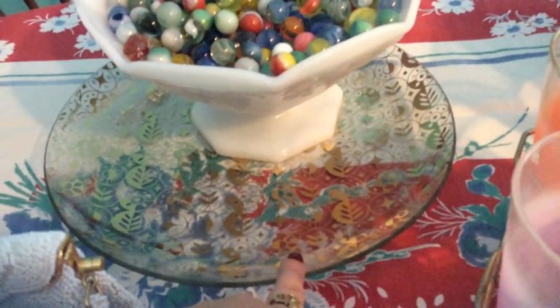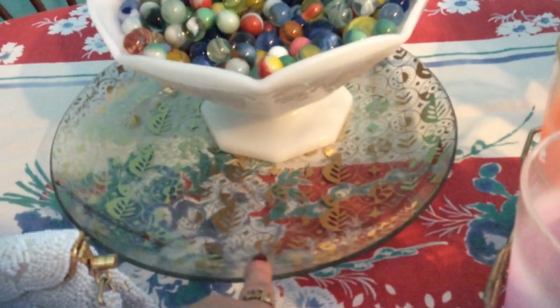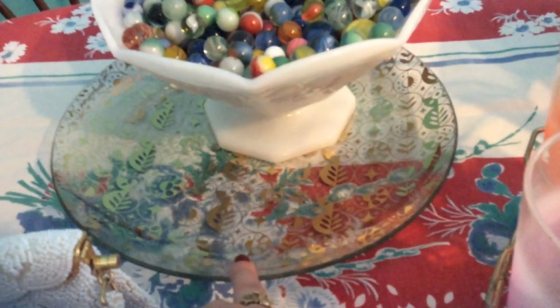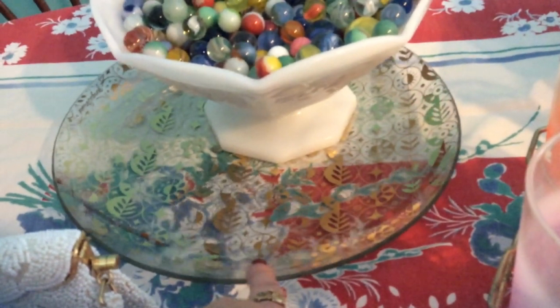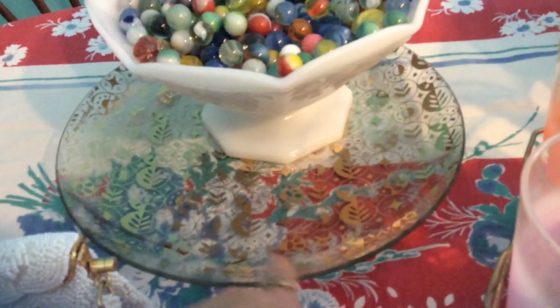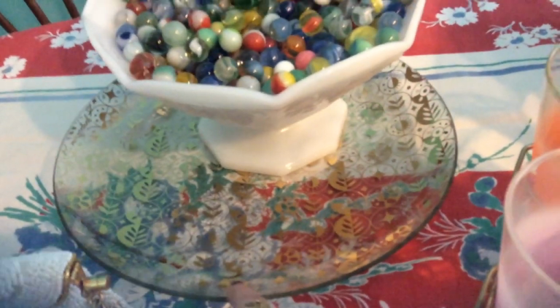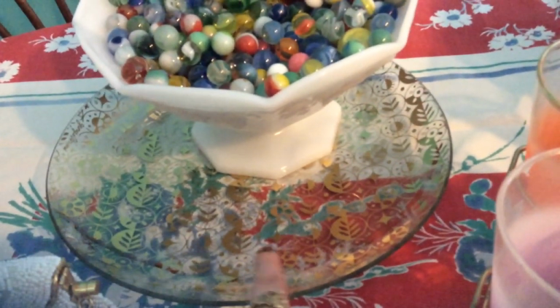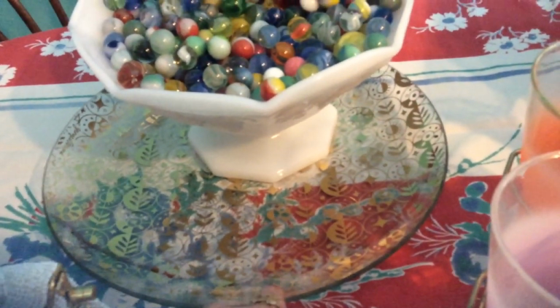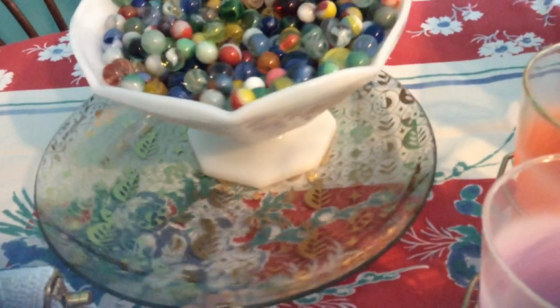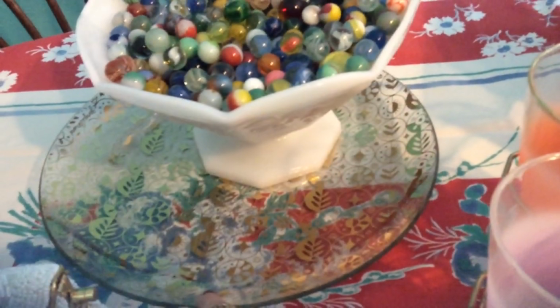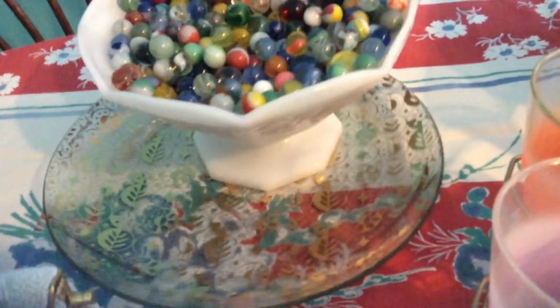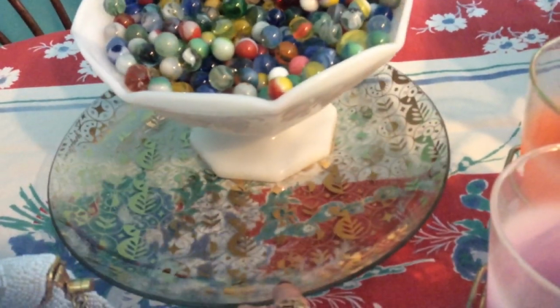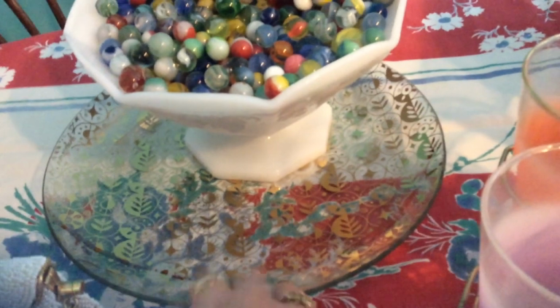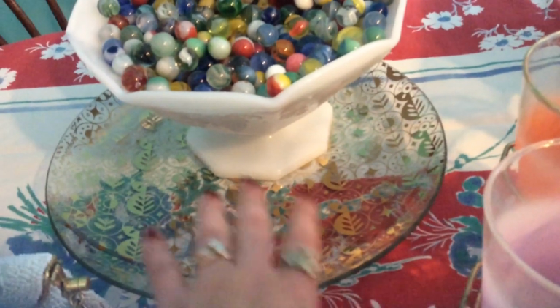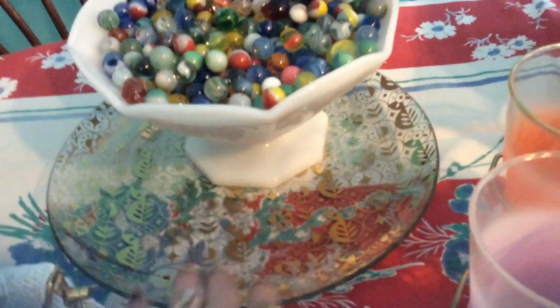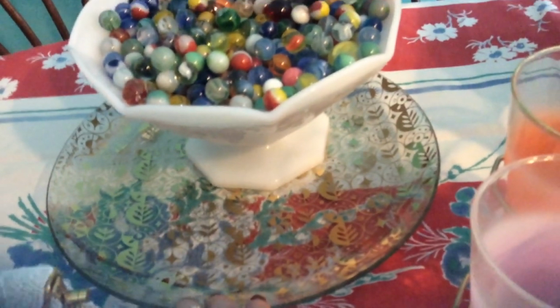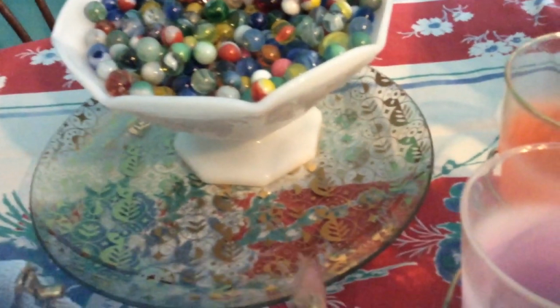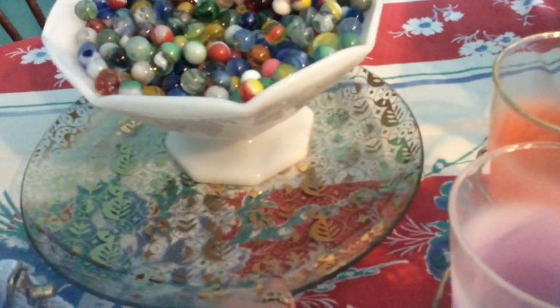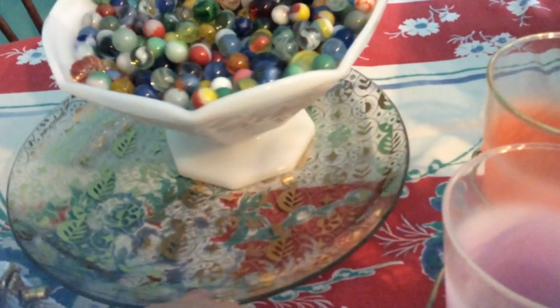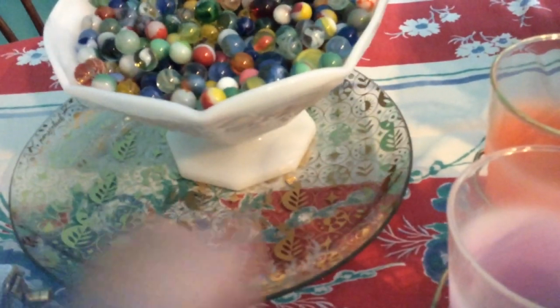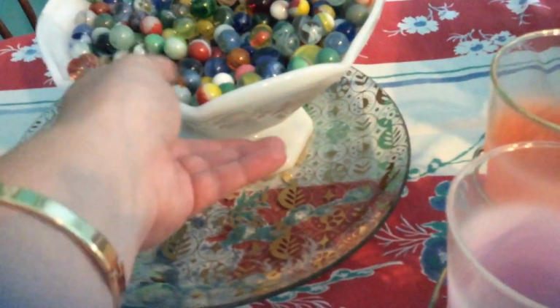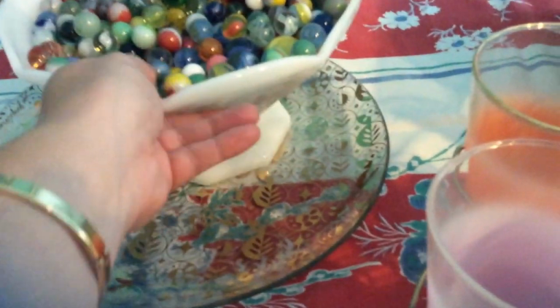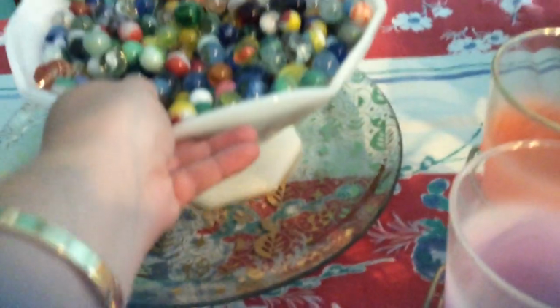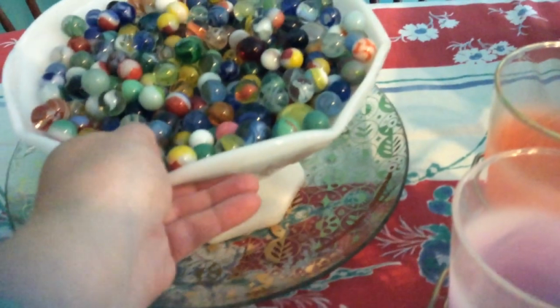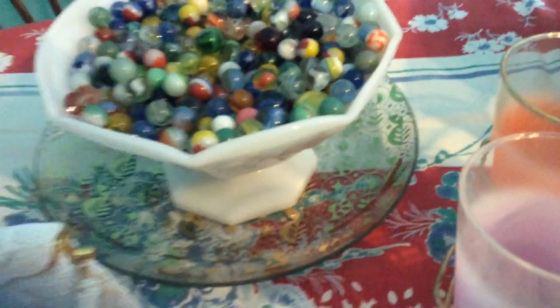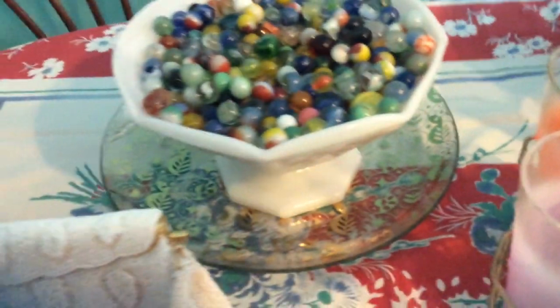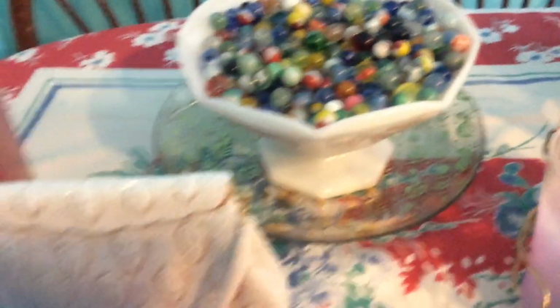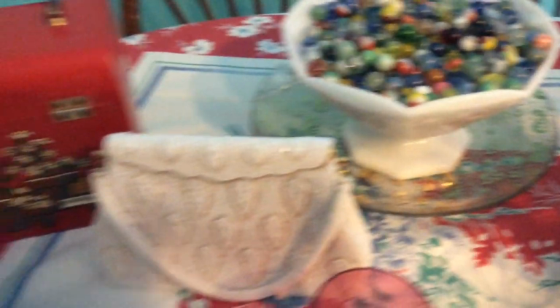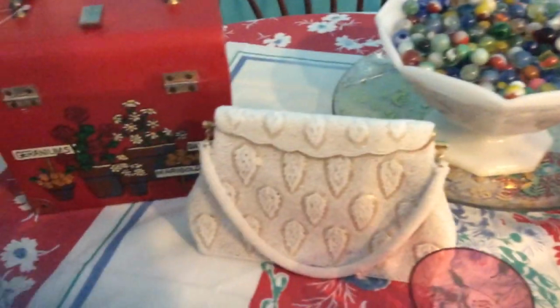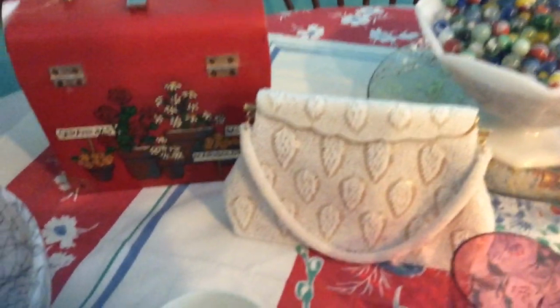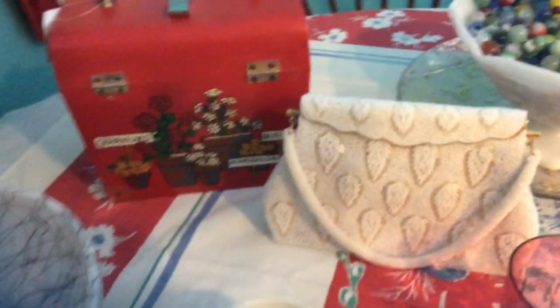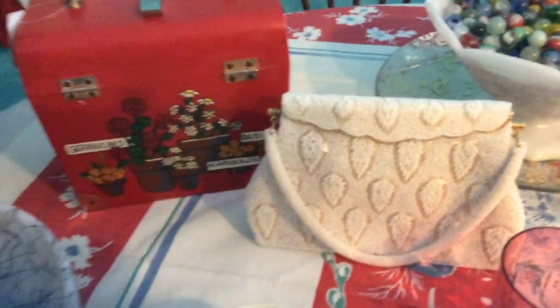I did also get this tray that's underneath the marbles and I paid a dollar for it. It is a George Biar mid-century serving tray with a little gold design on it, and I found that at Goodwill.